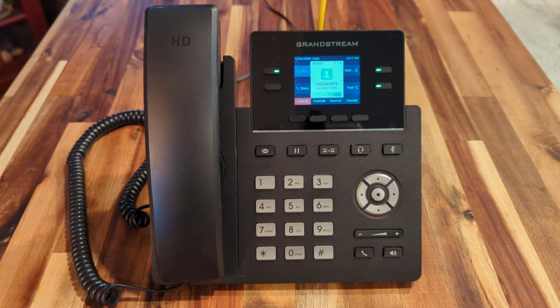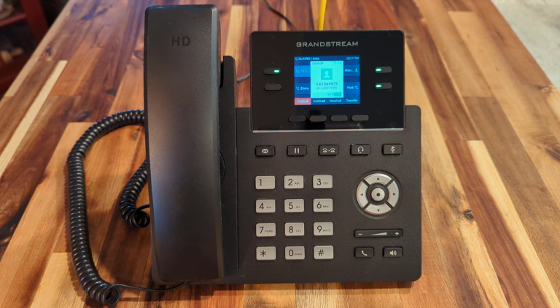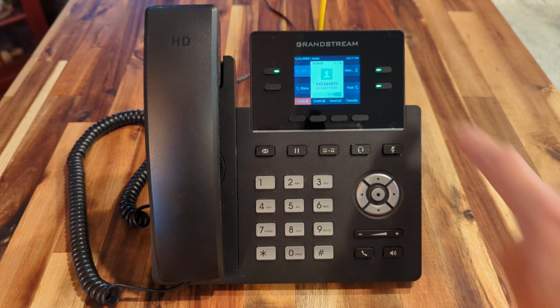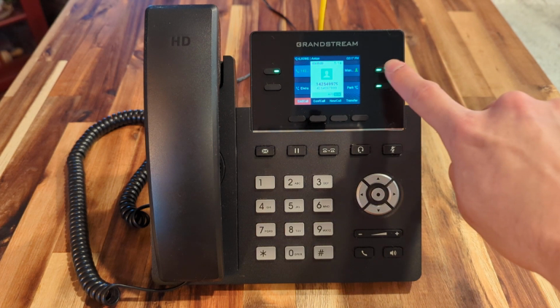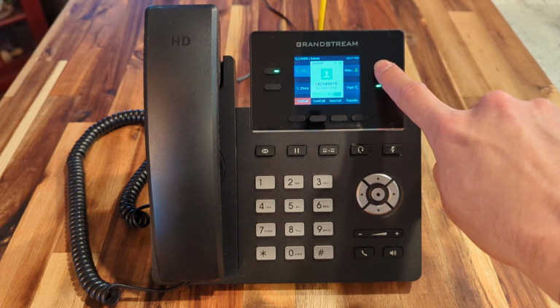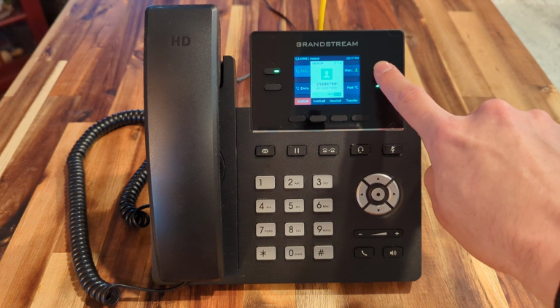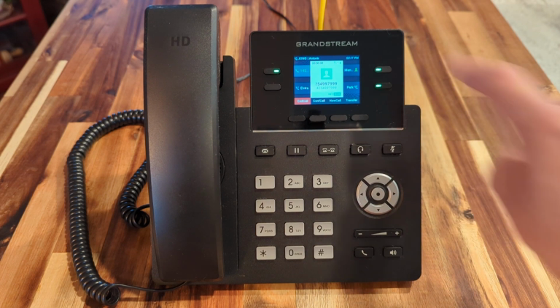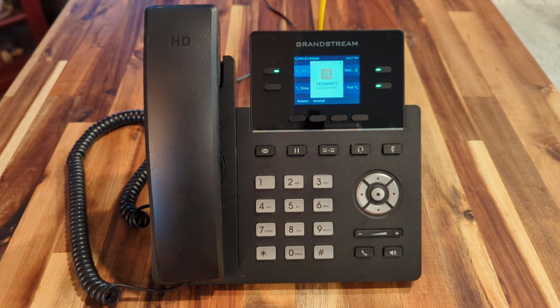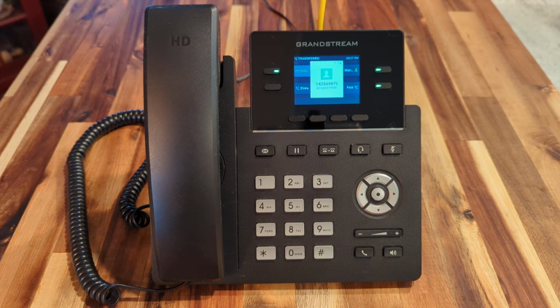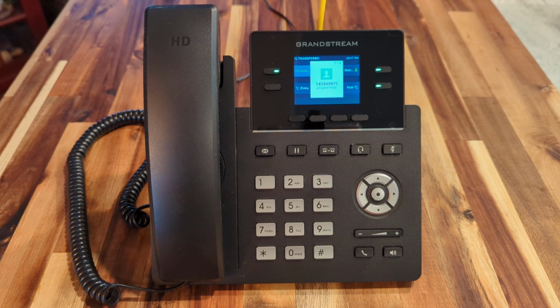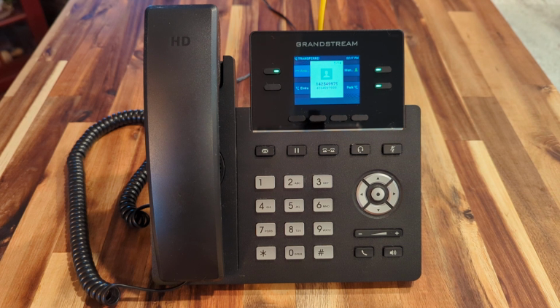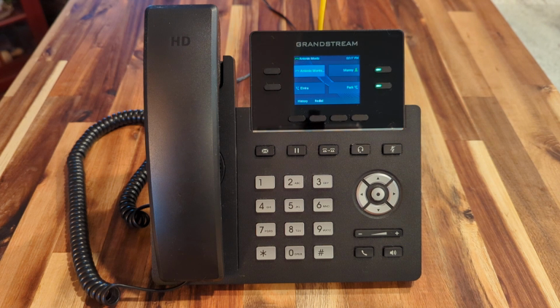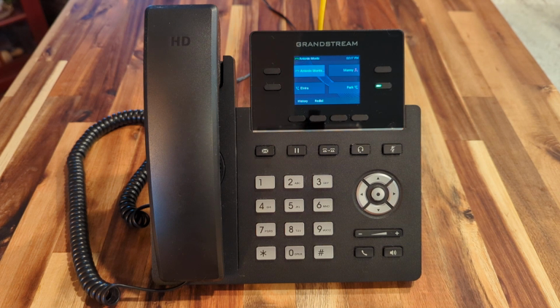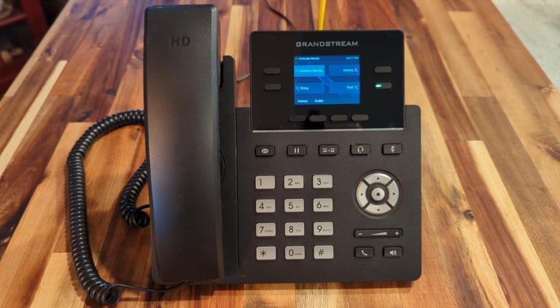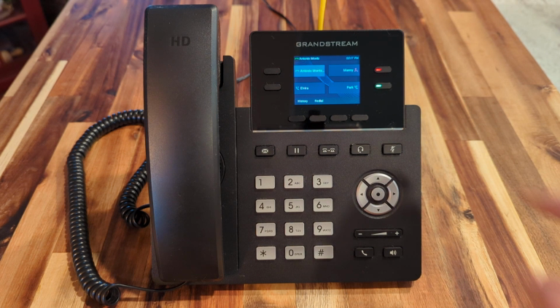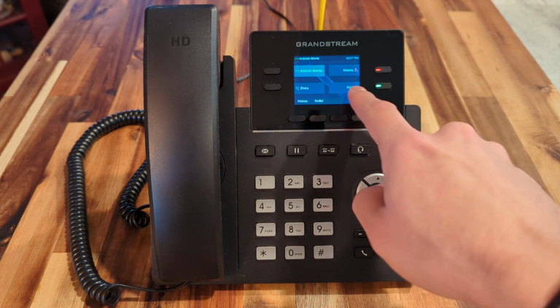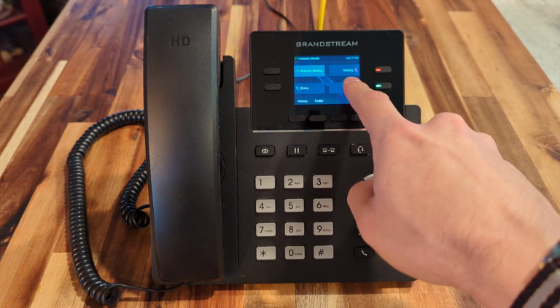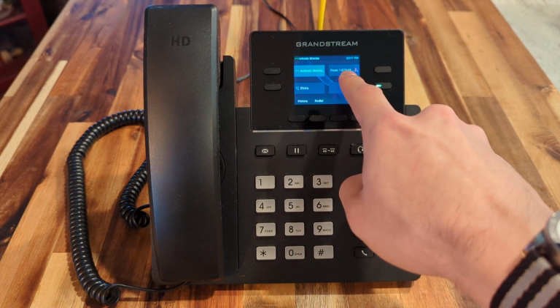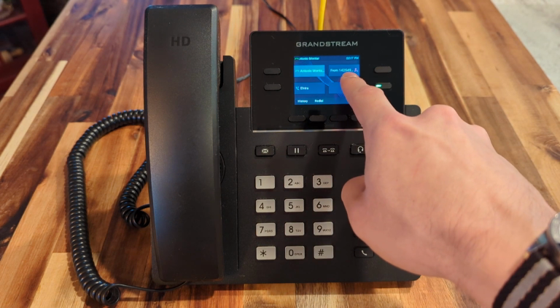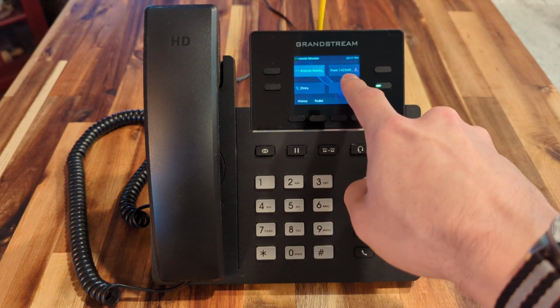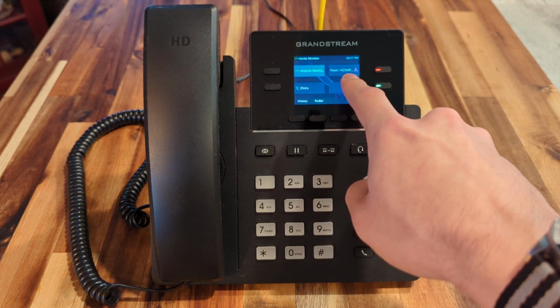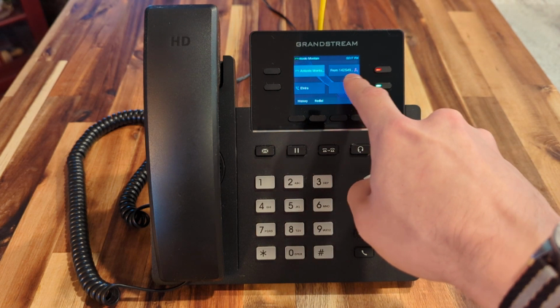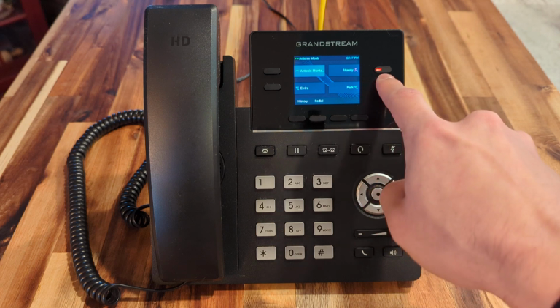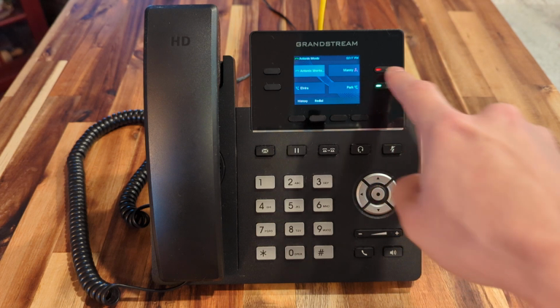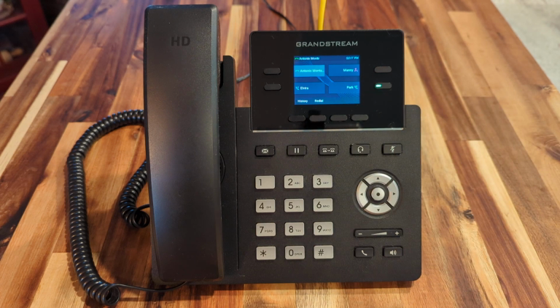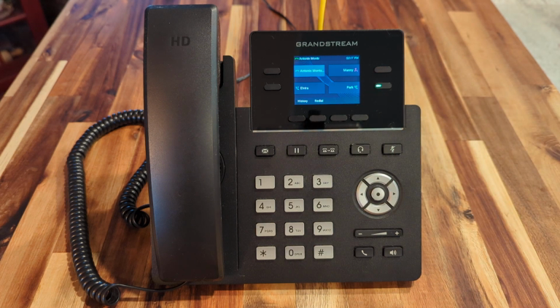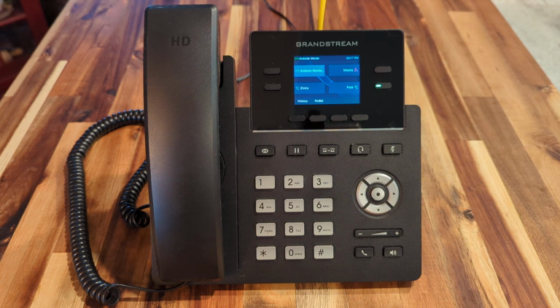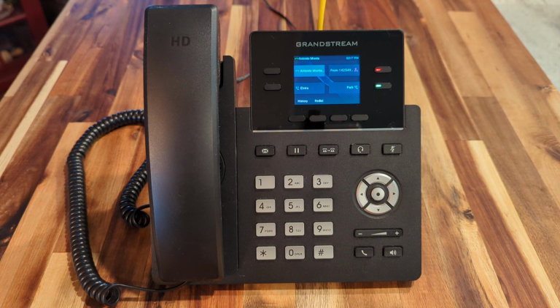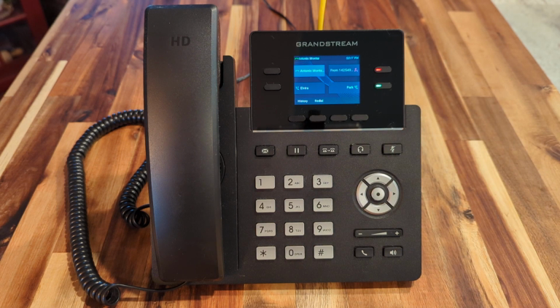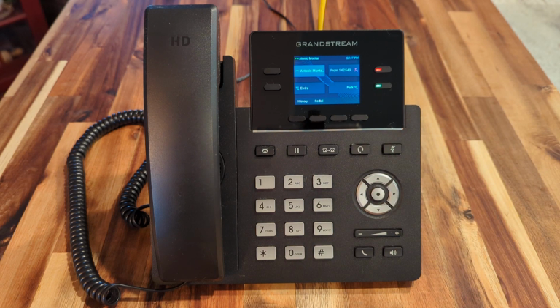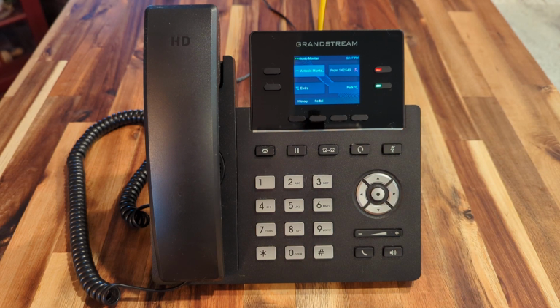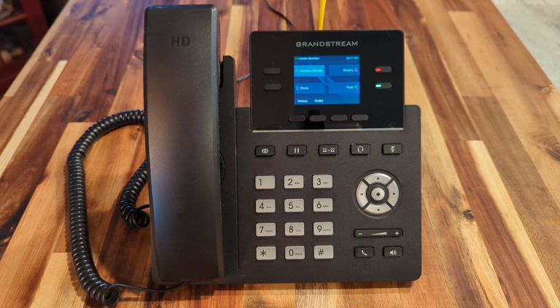We simply press that BLF key once and the call is transferred to Manny. You can see the caller ID there and the red flashing light for Manny's BLF, indicating that that call is ringing him.